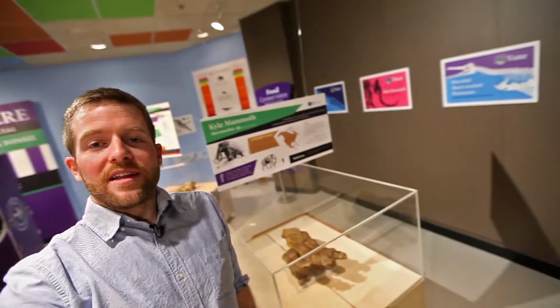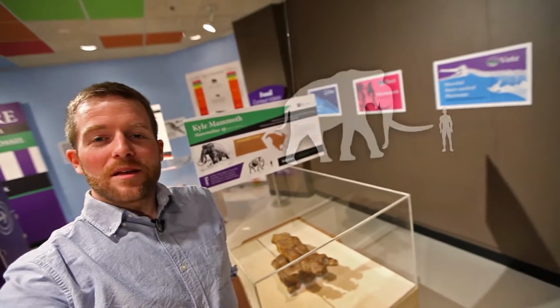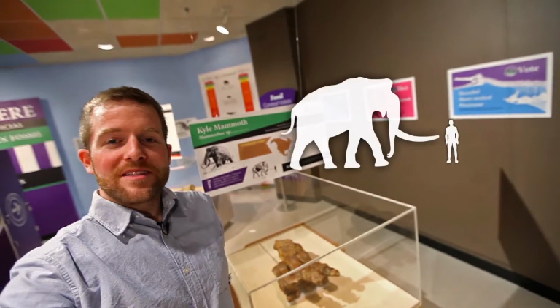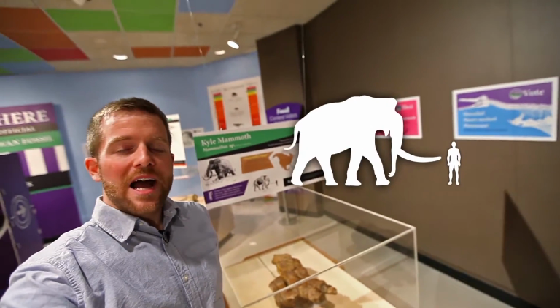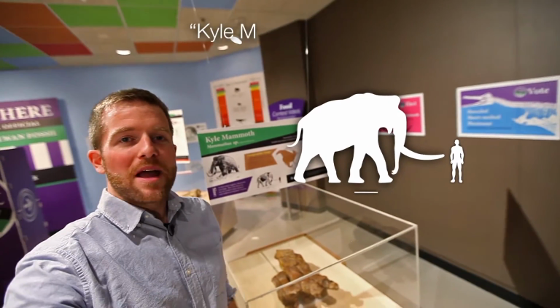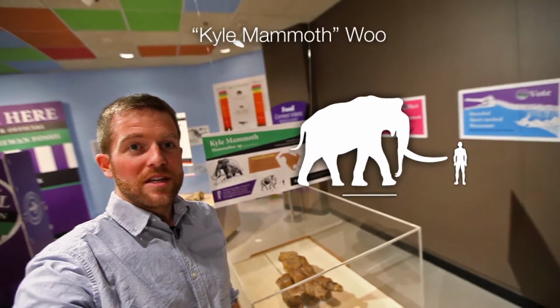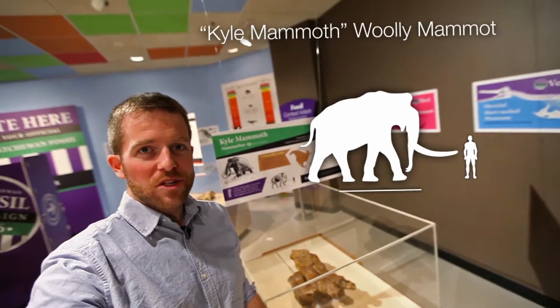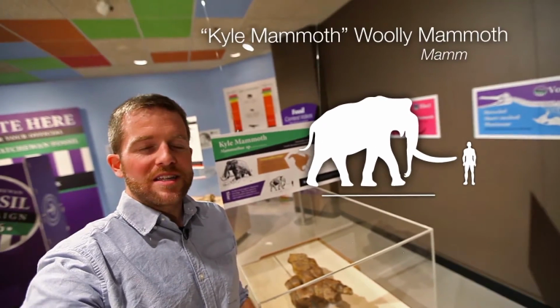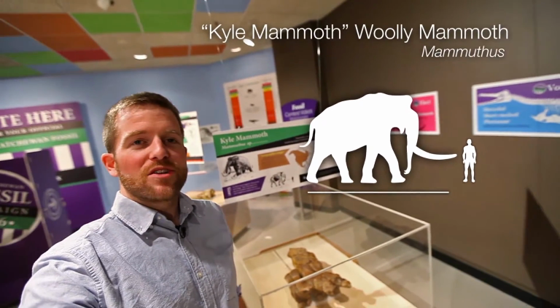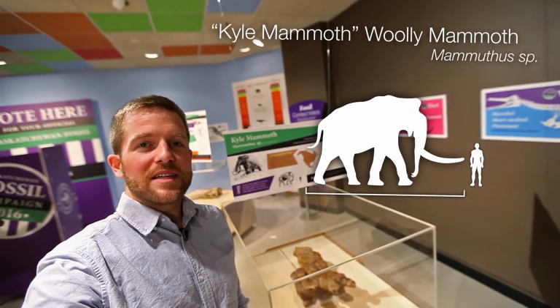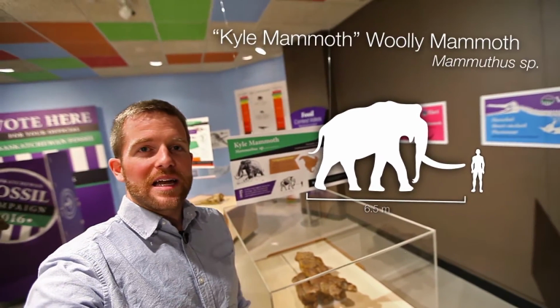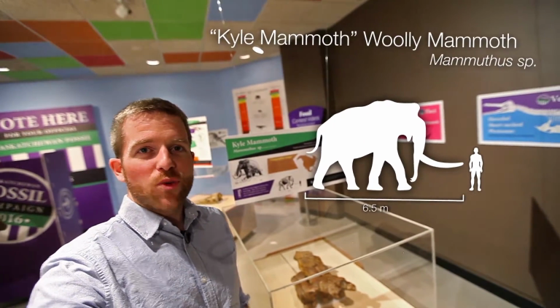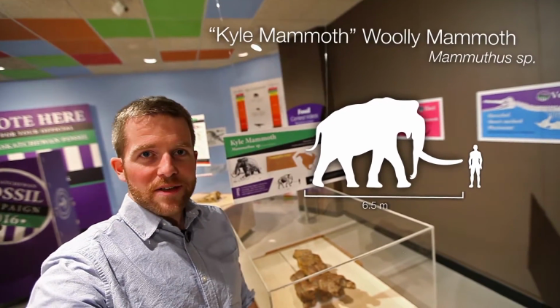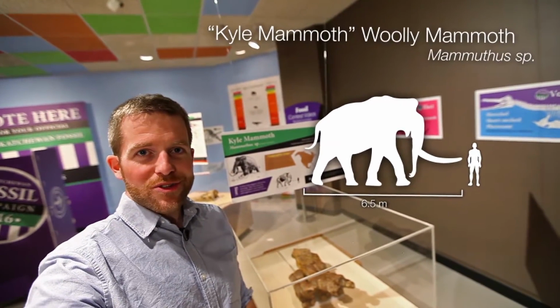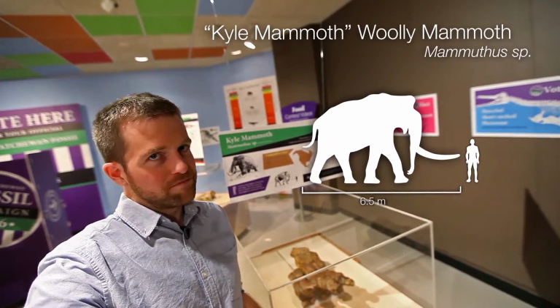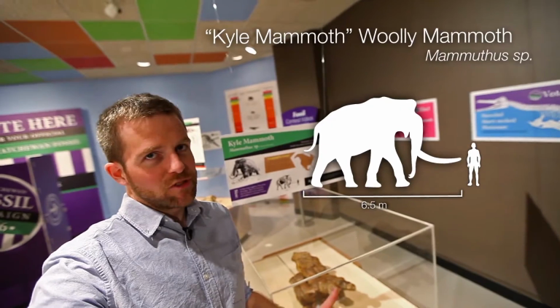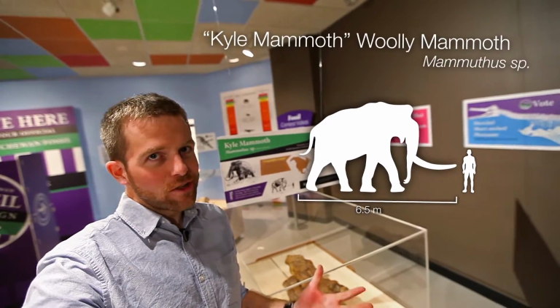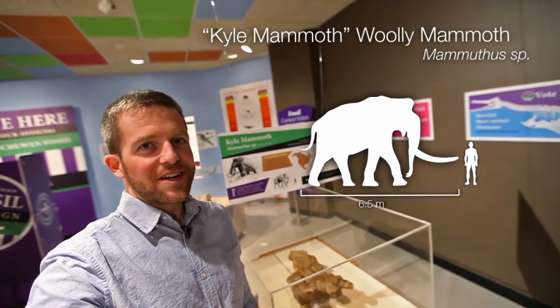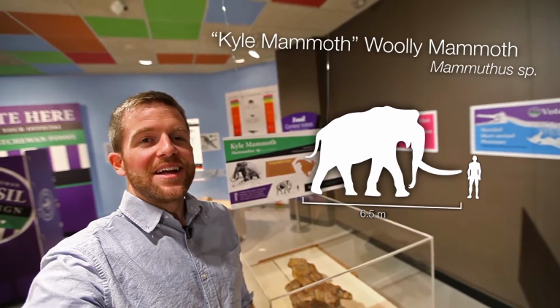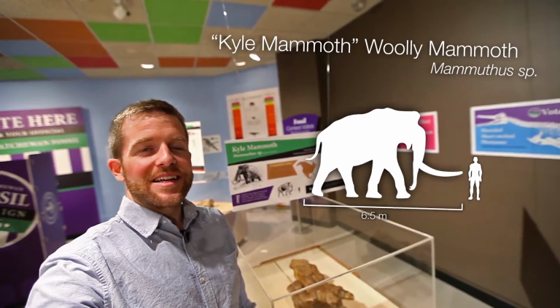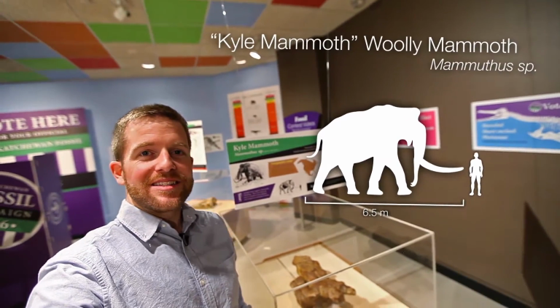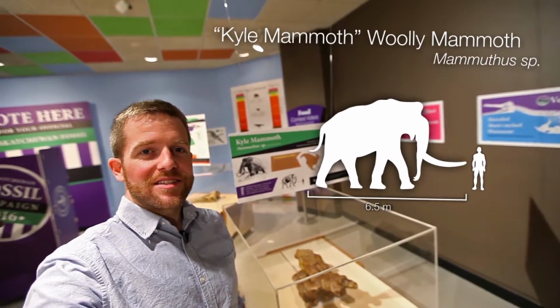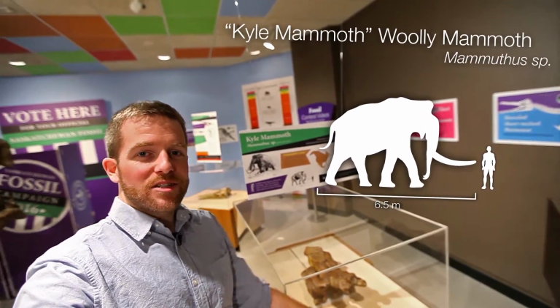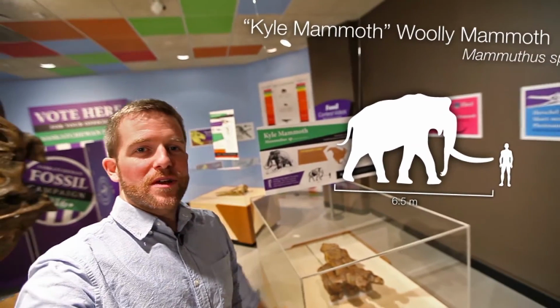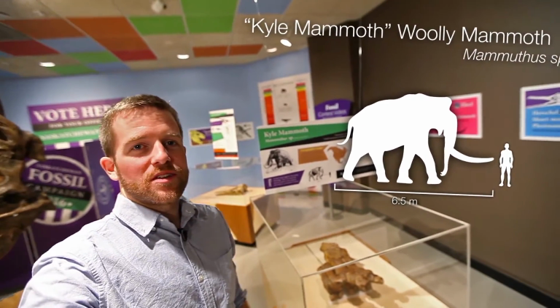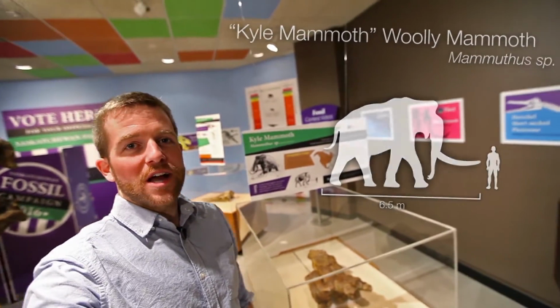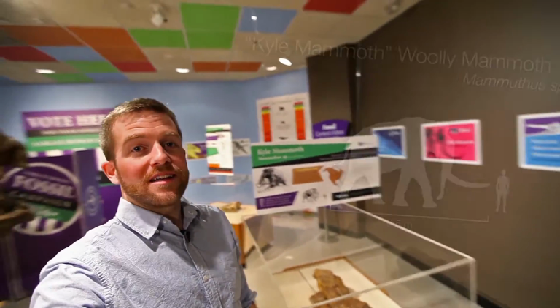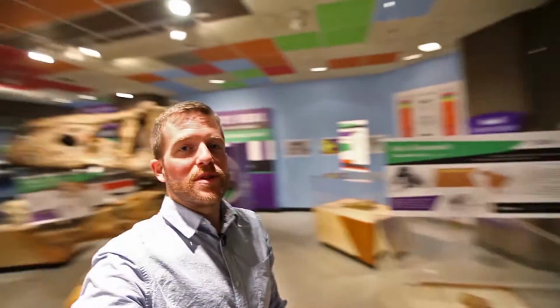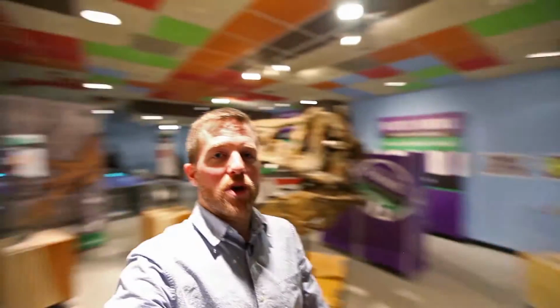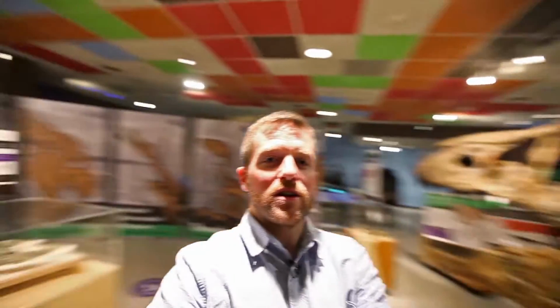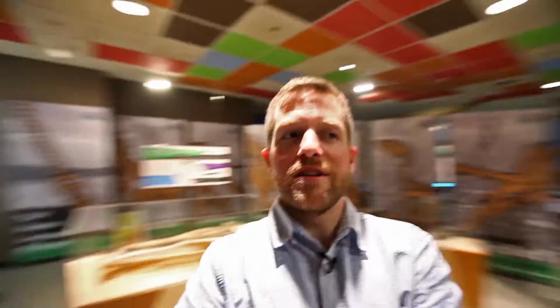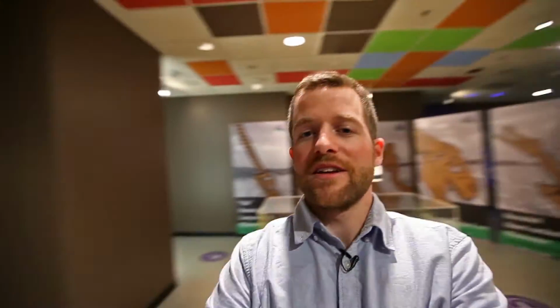Next up is the Kyle mammoth, and he's really young — found about 12,000 years ago. In the 1960s, this one was found just outside of Kyle and it has been the pride of the community since then.